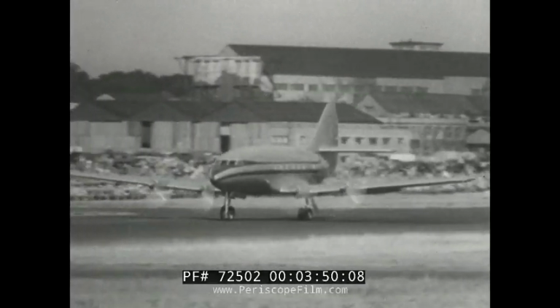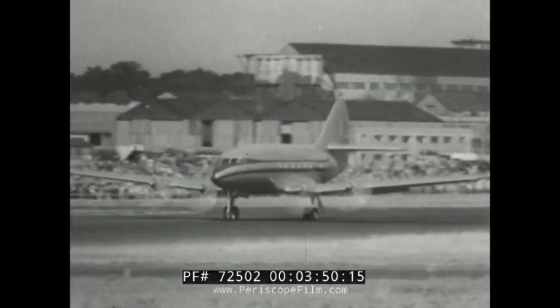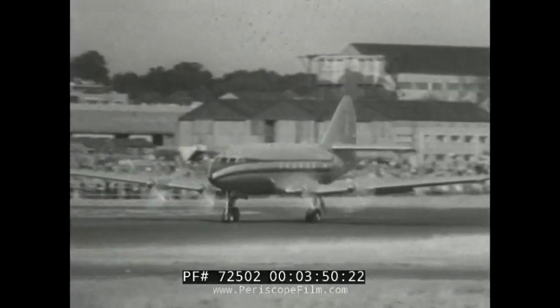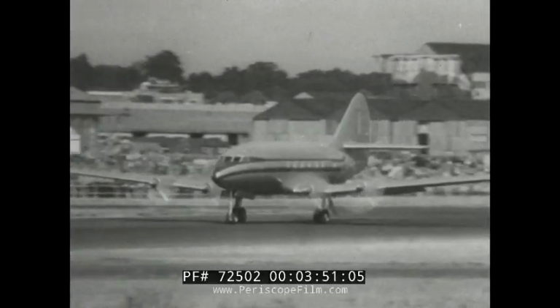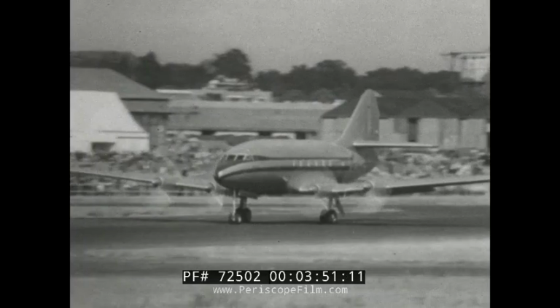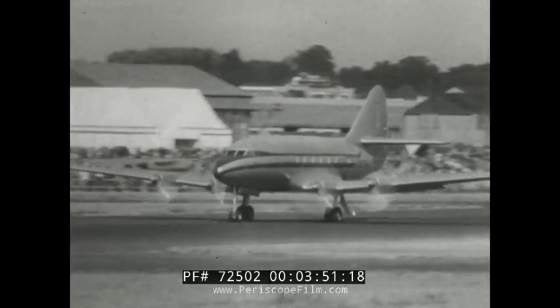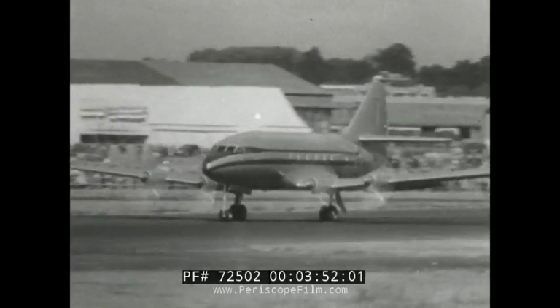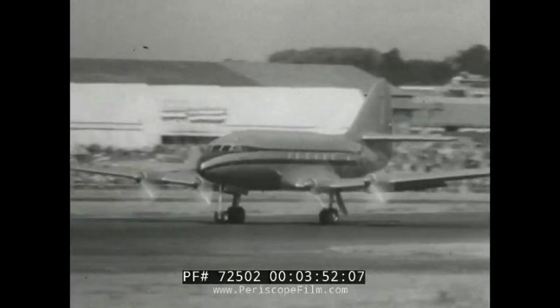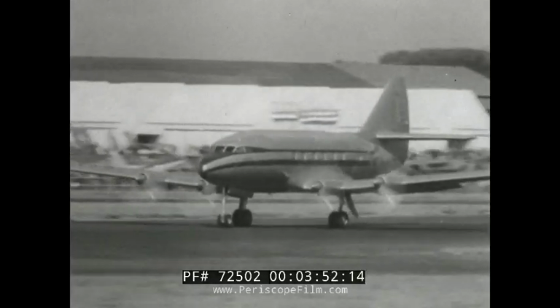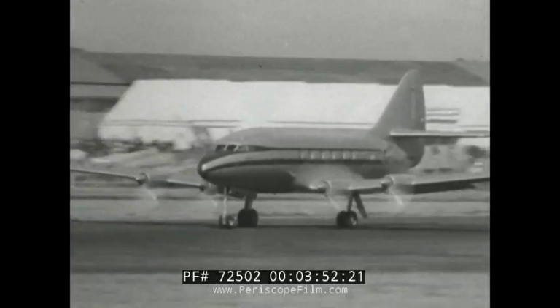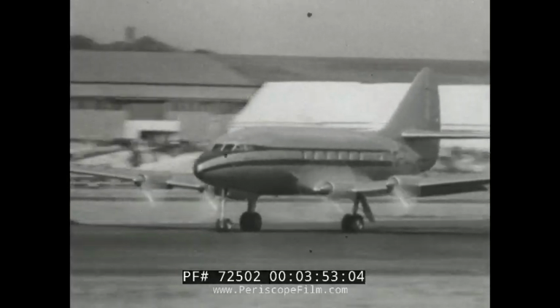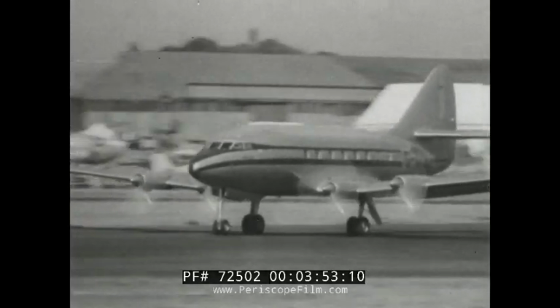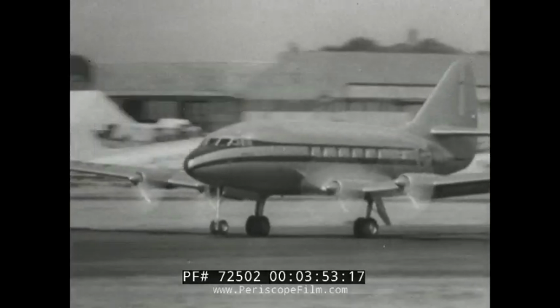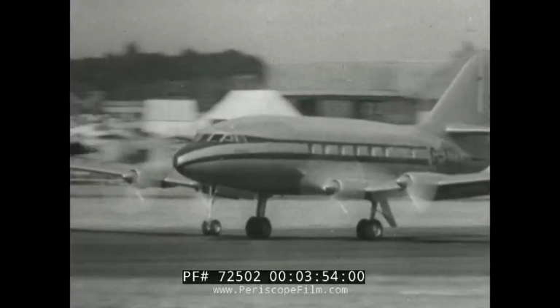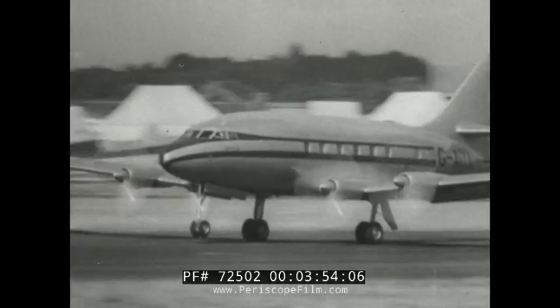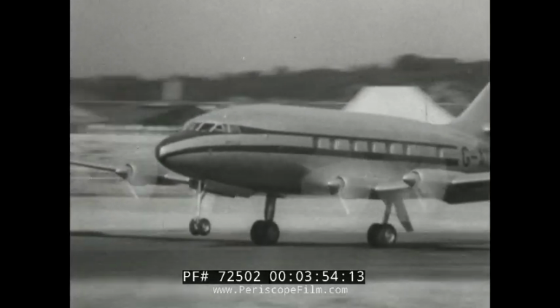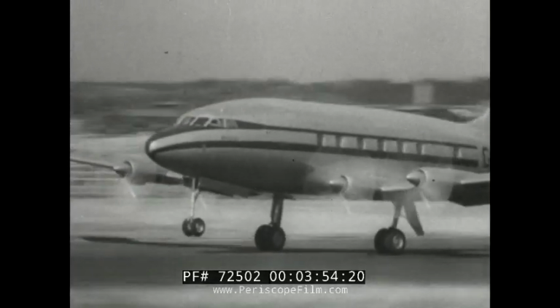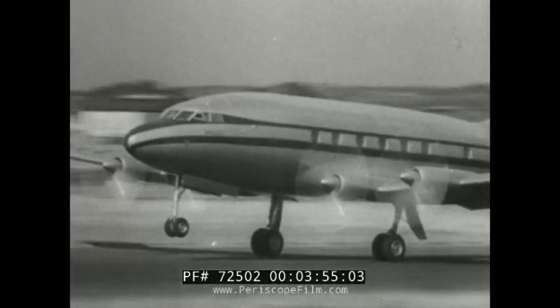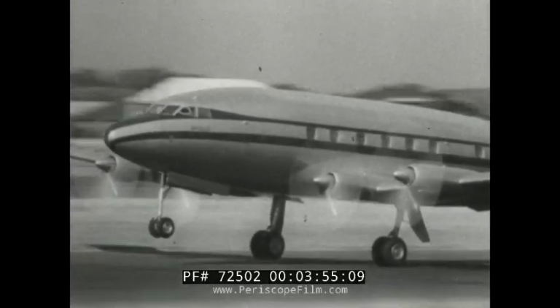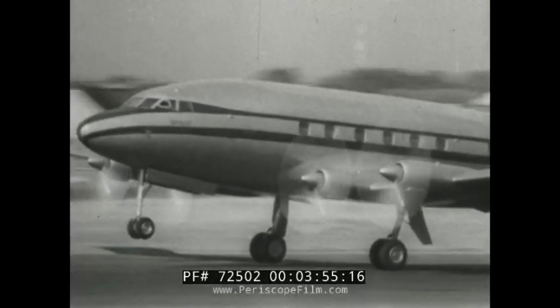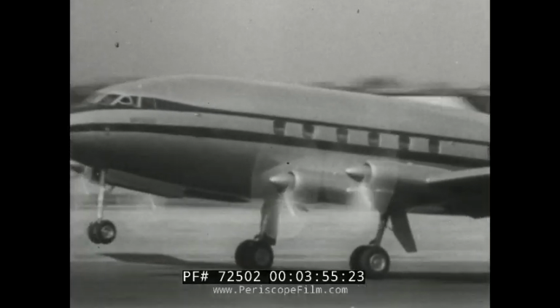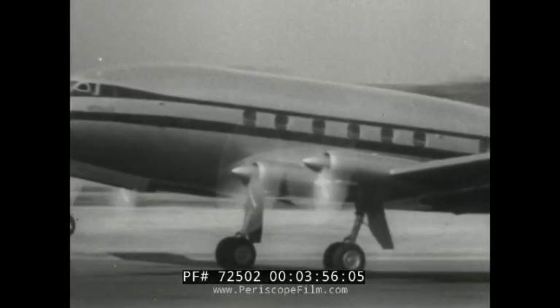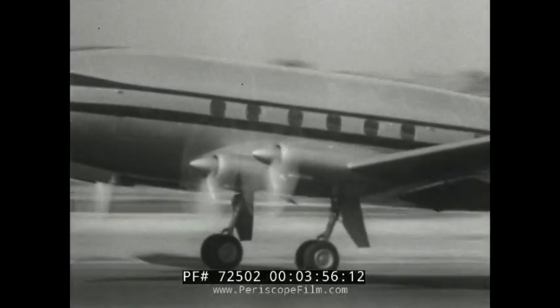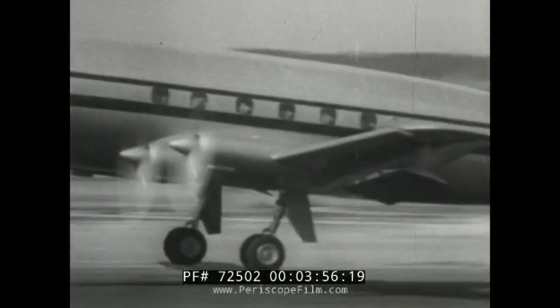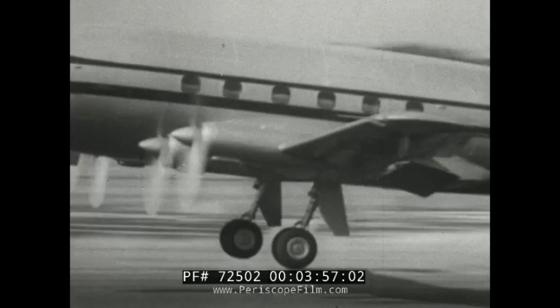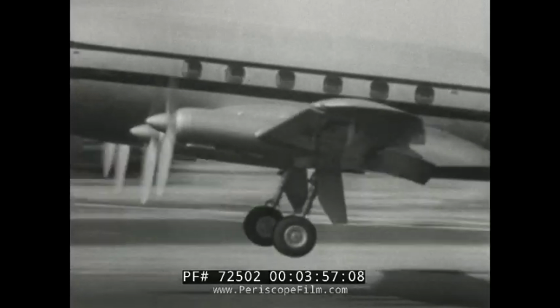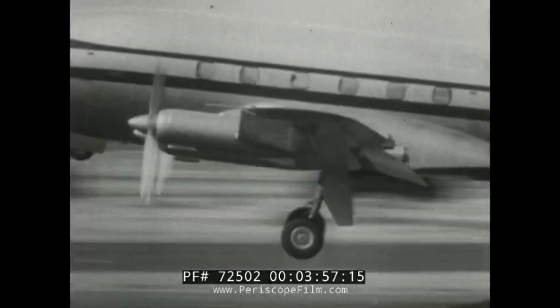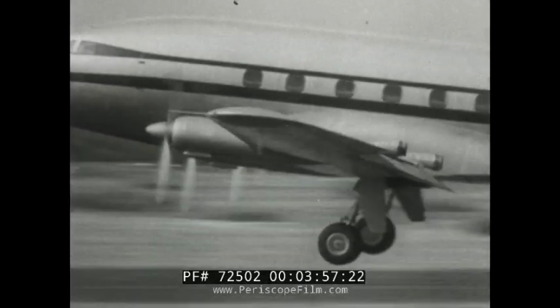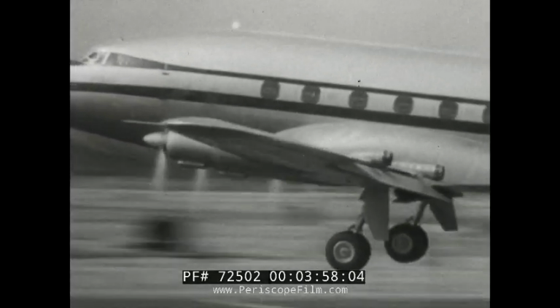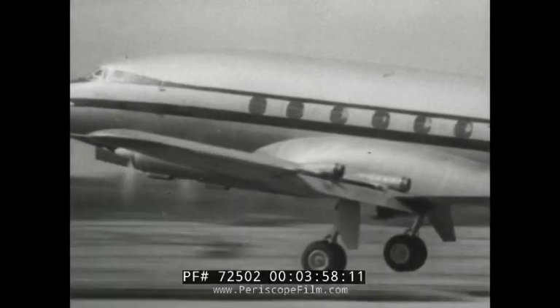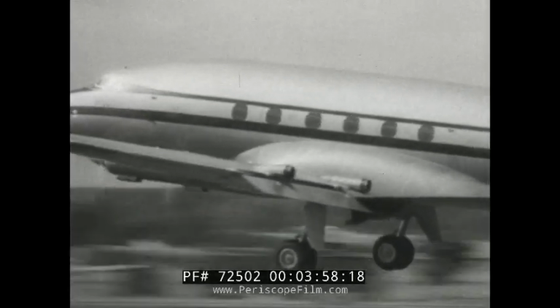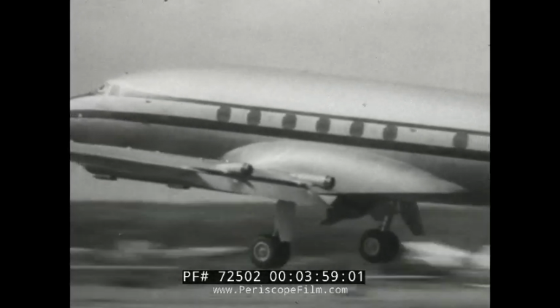The Apollo fills the gap between feeder planes and the larger machines. Mamba turbo props provide the power, and up to 30 passengers can be accommodated.